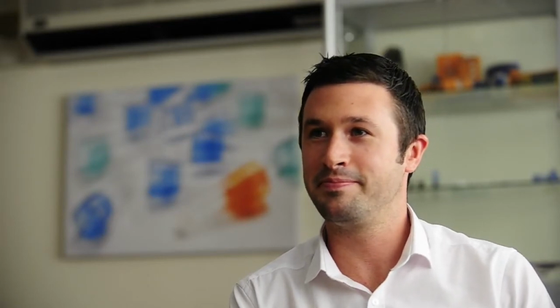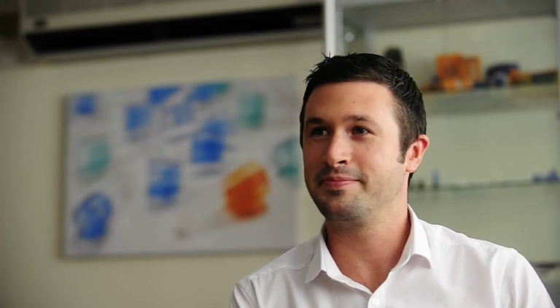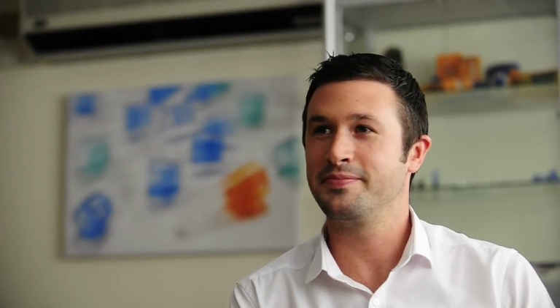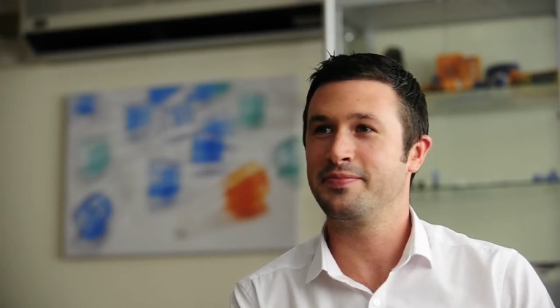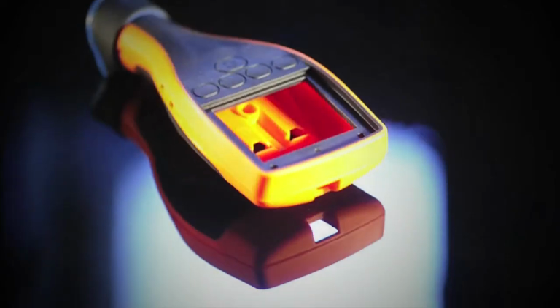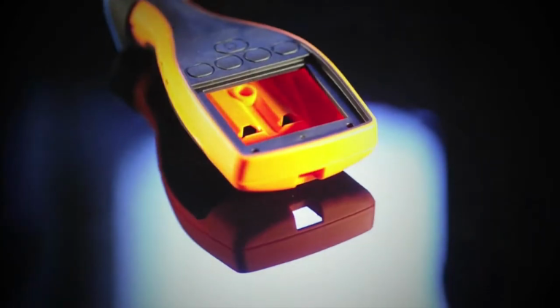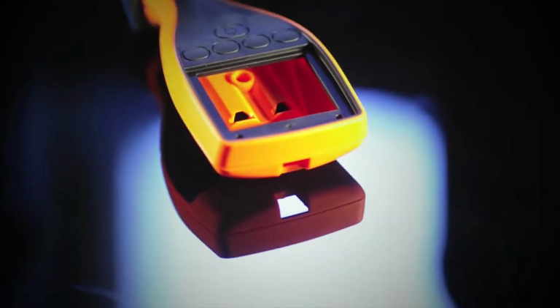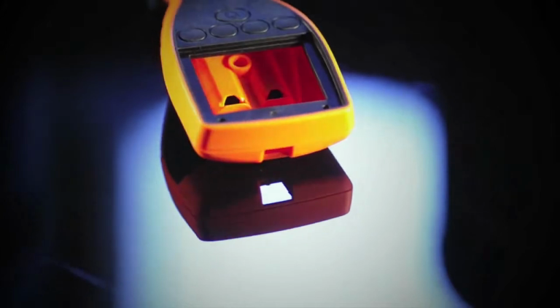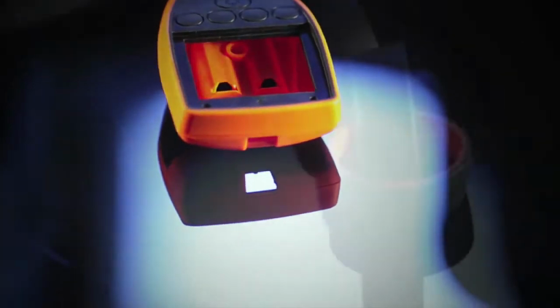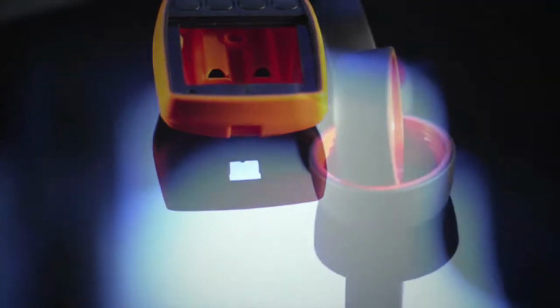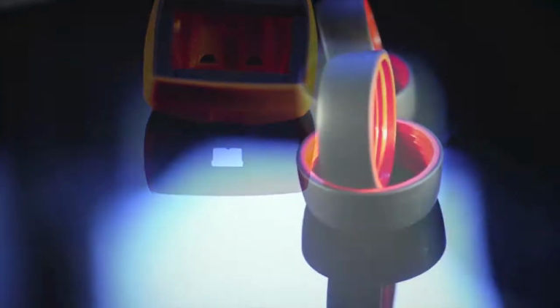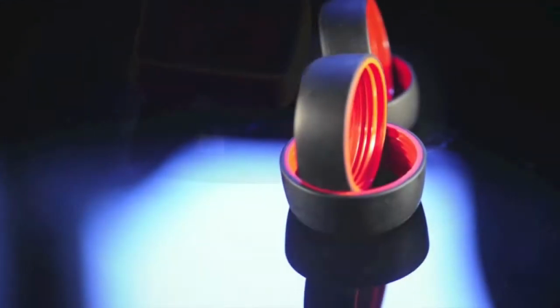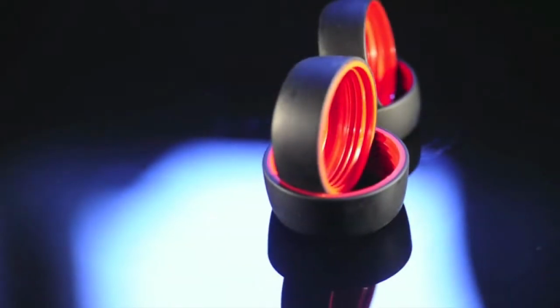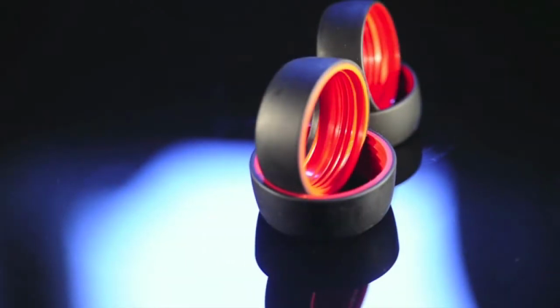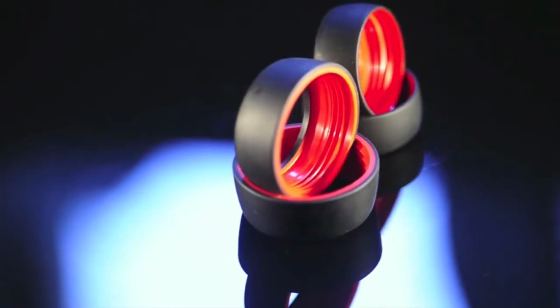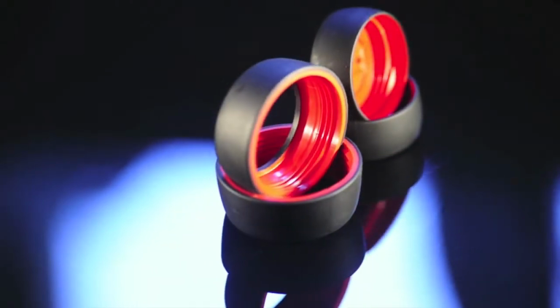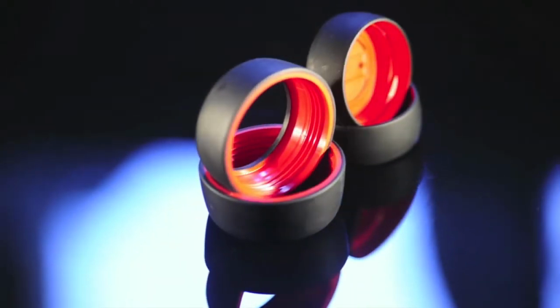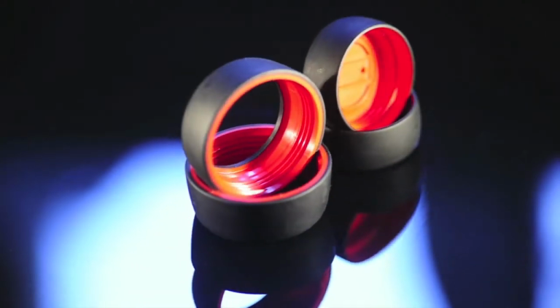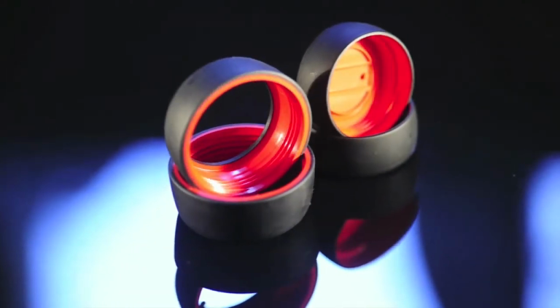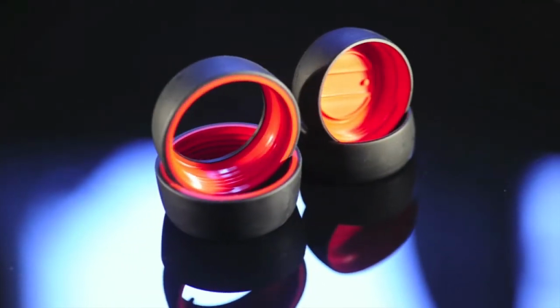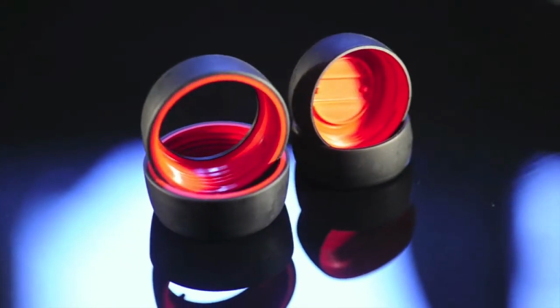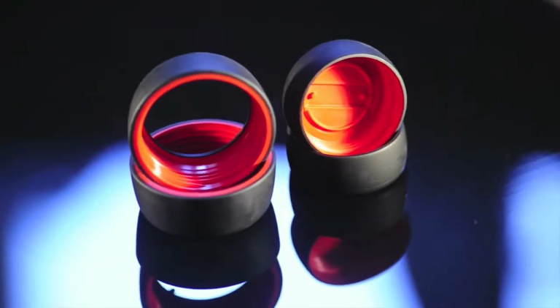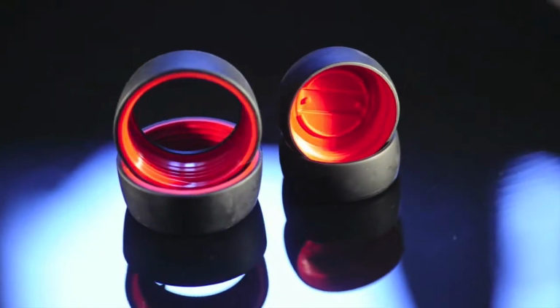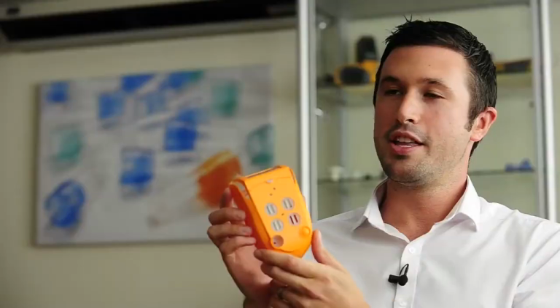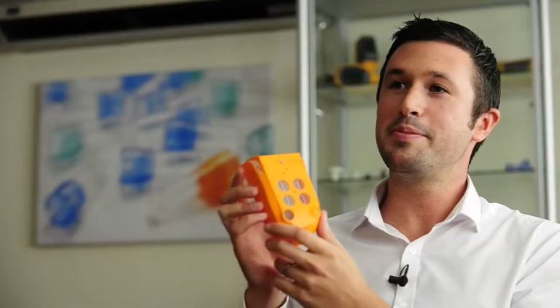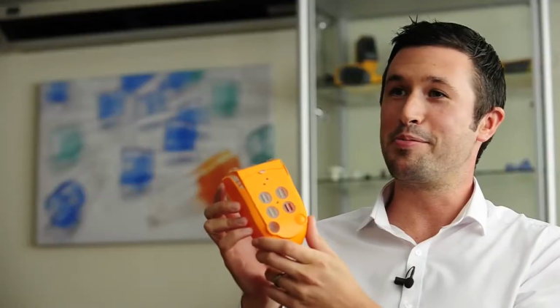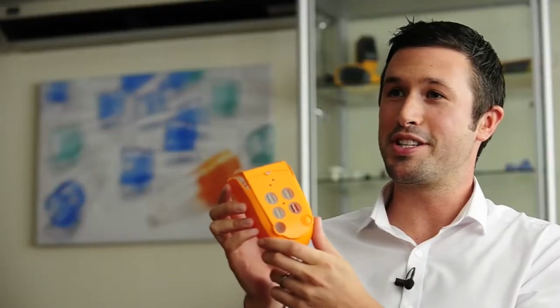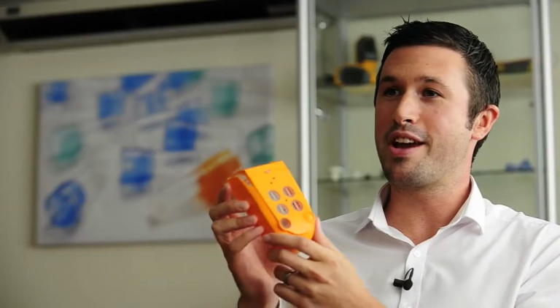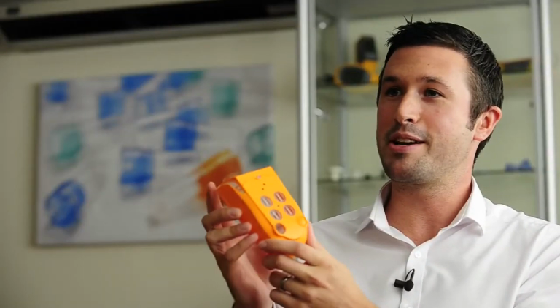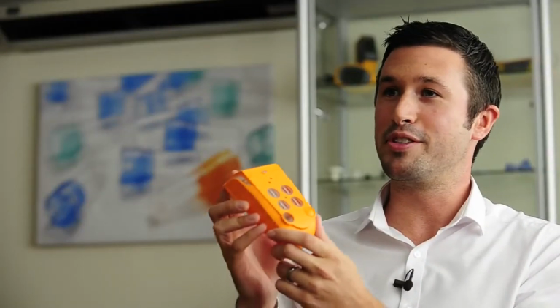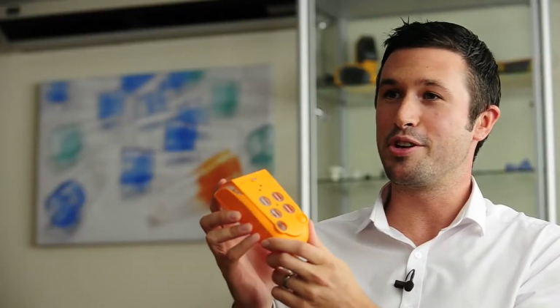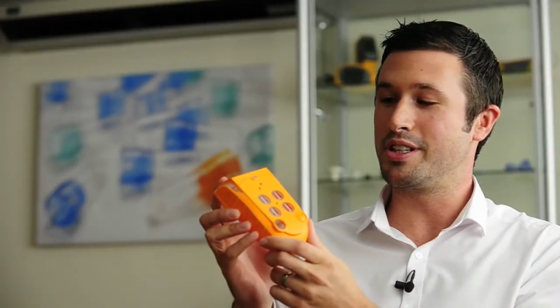Two-shot molding is a very special process because we can combine two different materials within a single process, making one component. This particular product is a great example of two-shot molding.